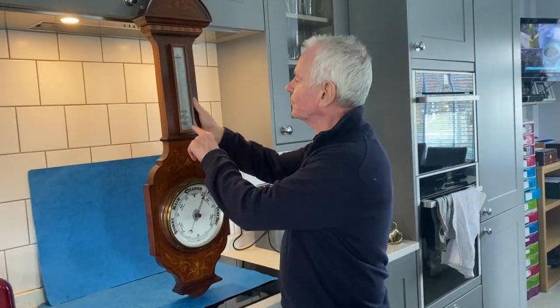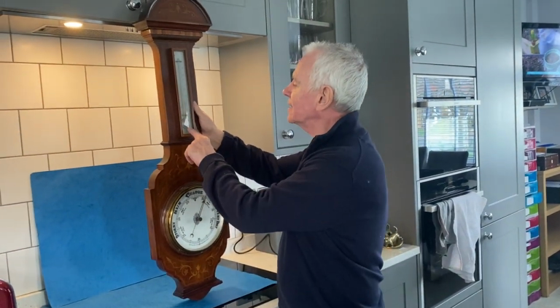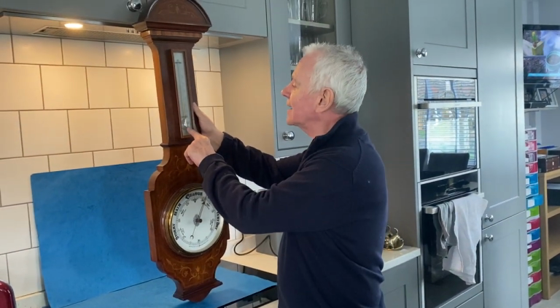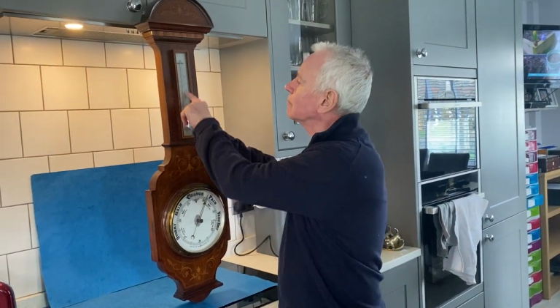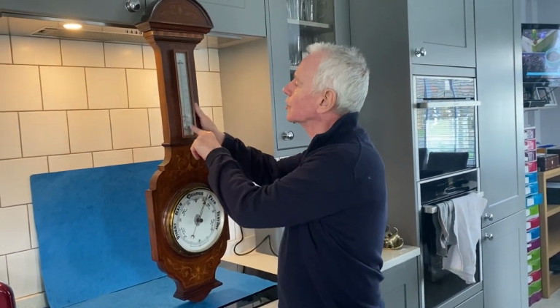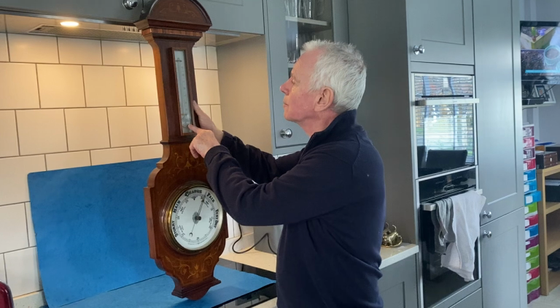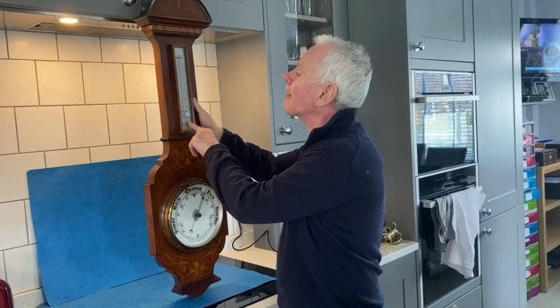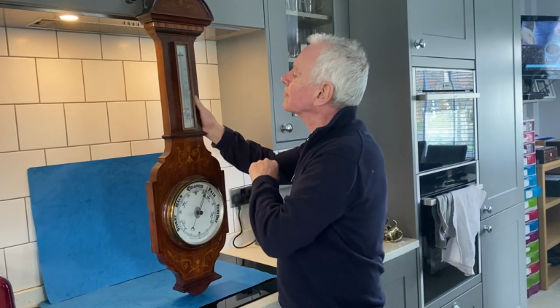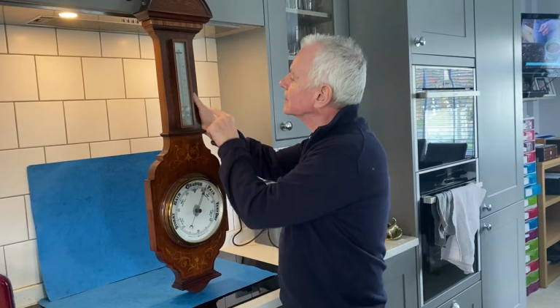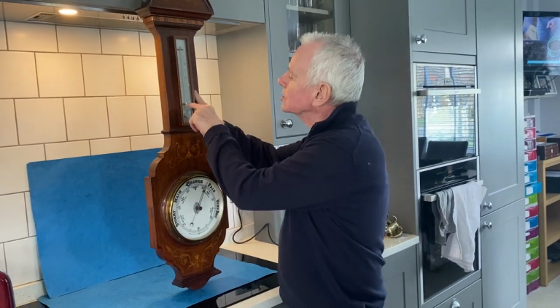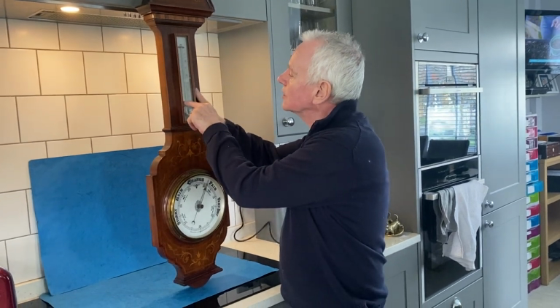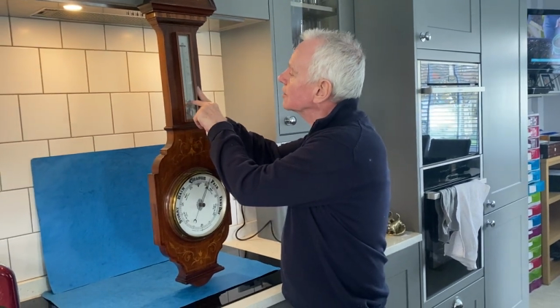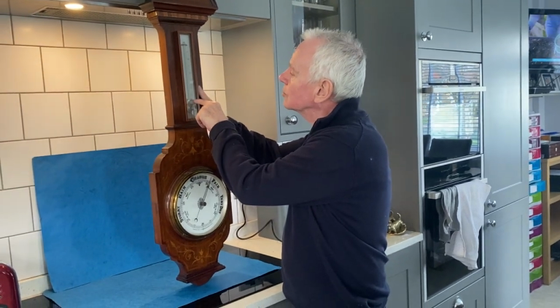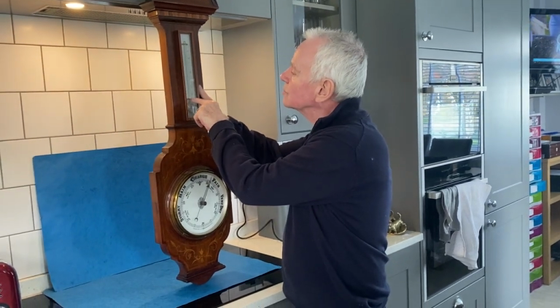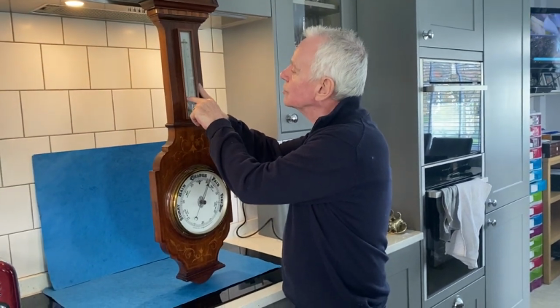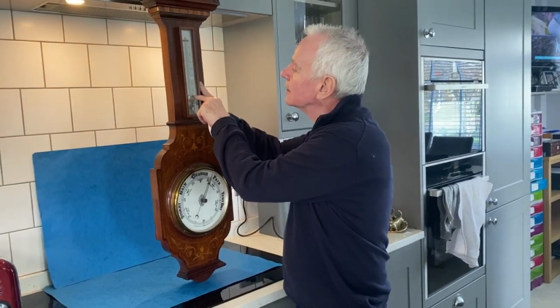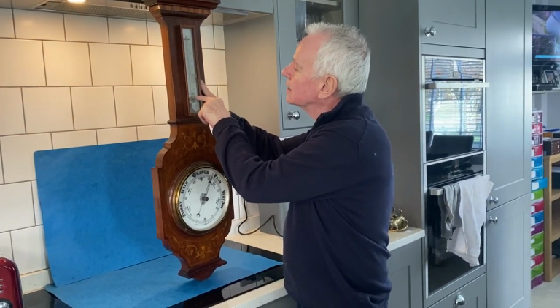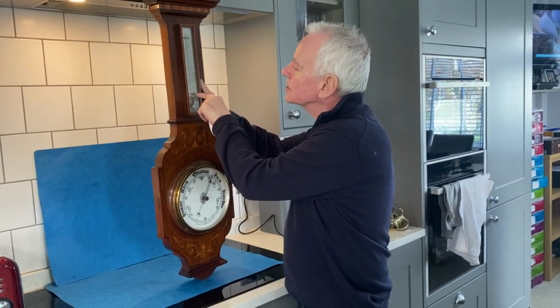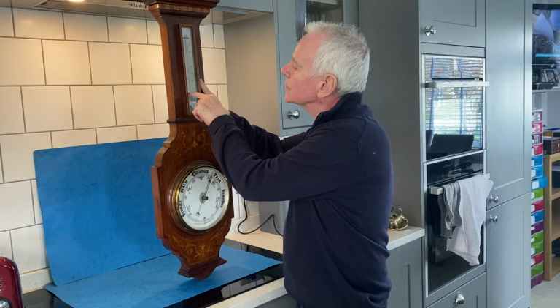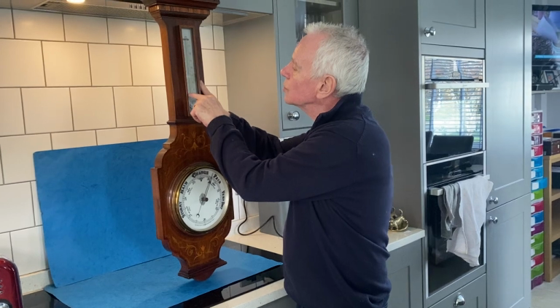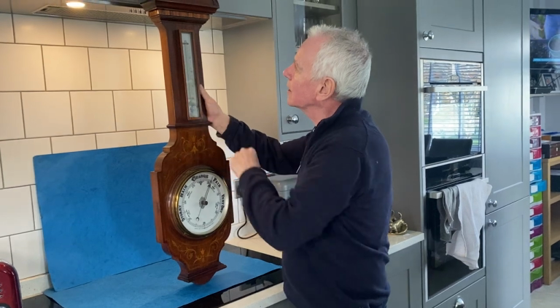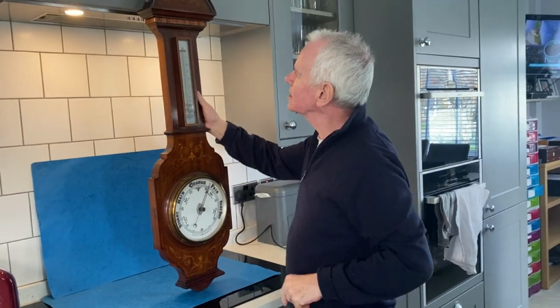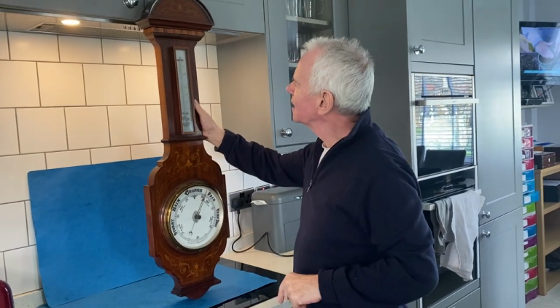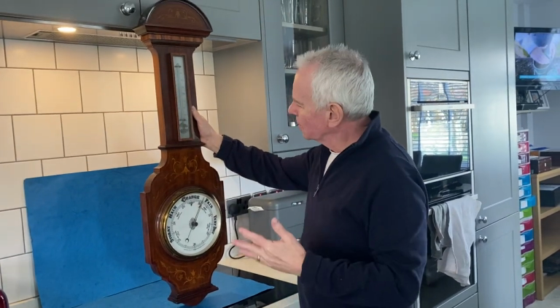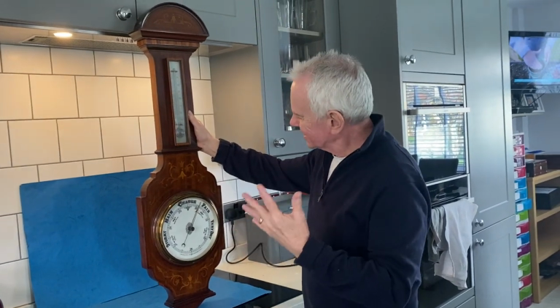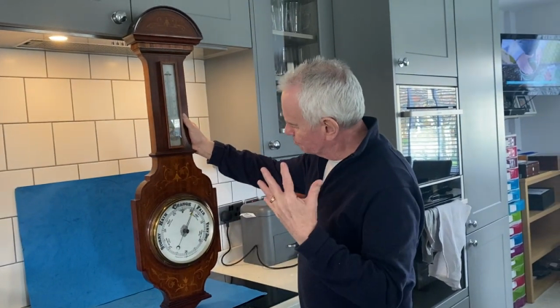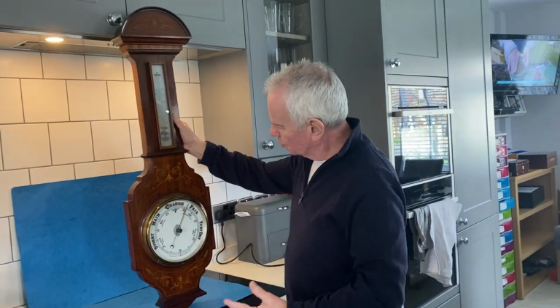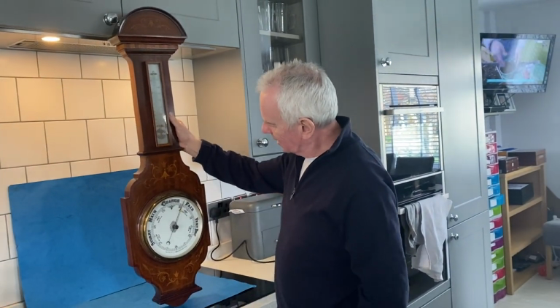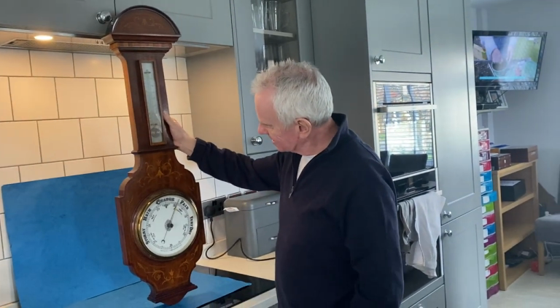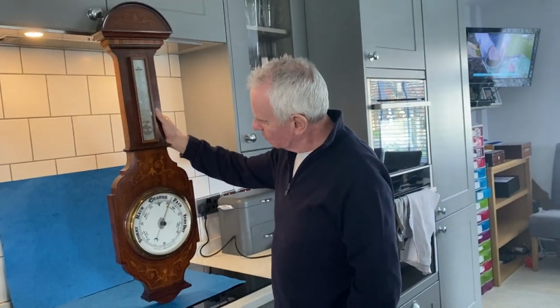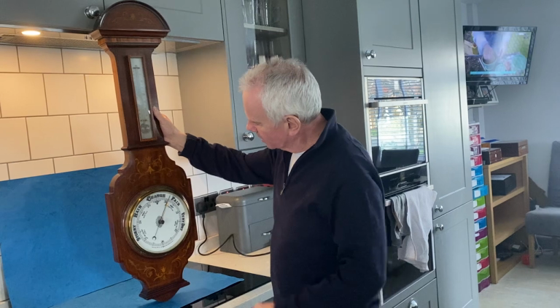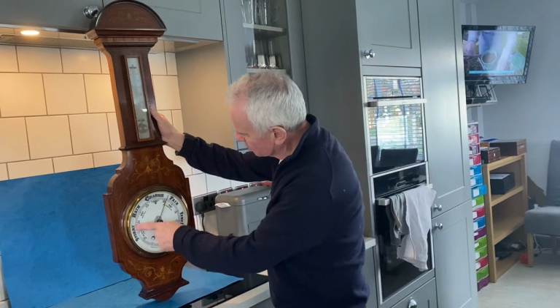This one does have a mercury thermometer, and it's got a tiny crack at the bottom where they screwed it in — just a small crack either side — but overall this is a beautiful statement barometer.